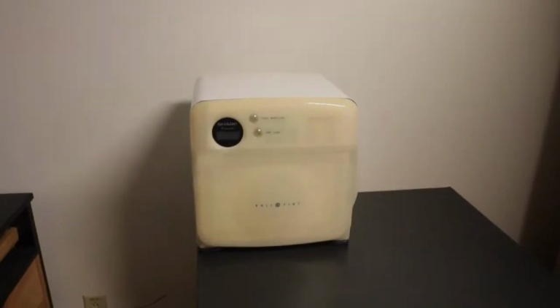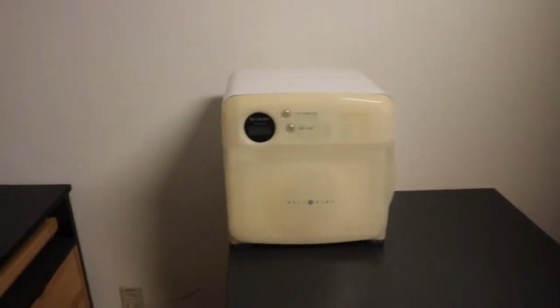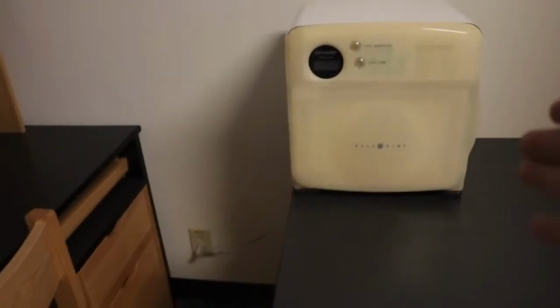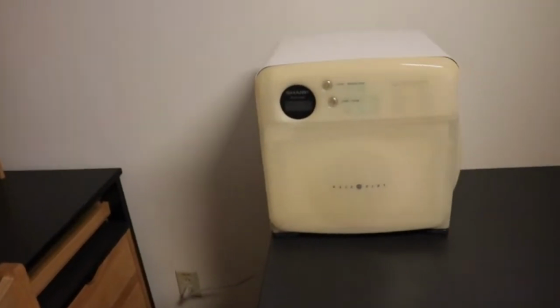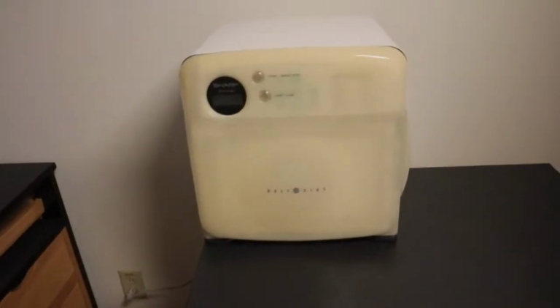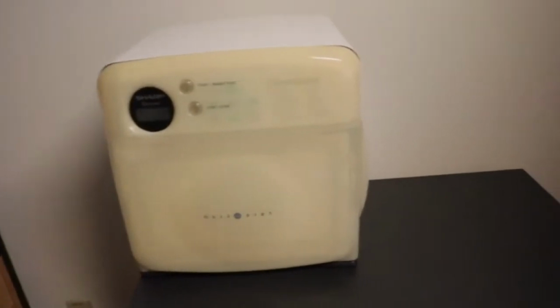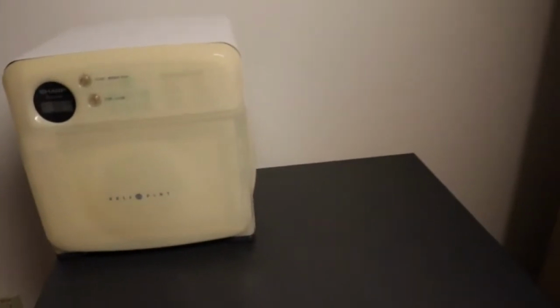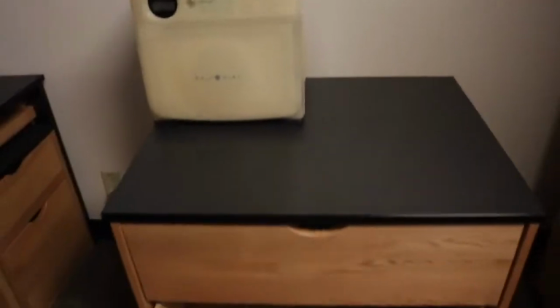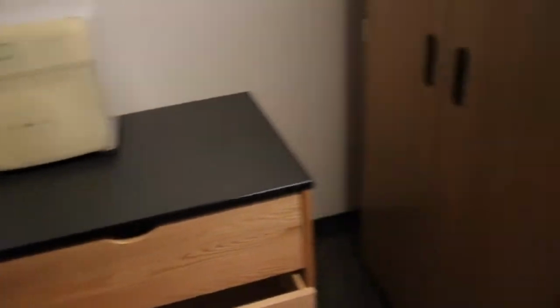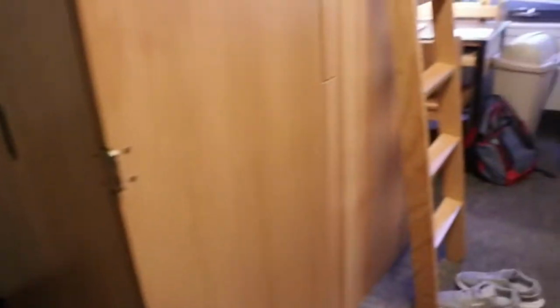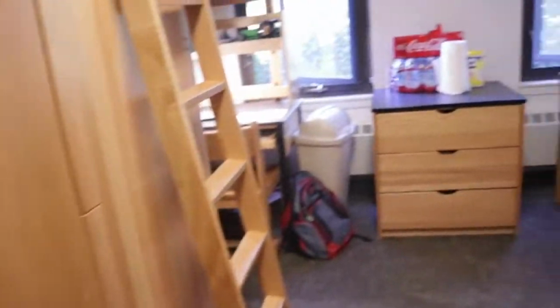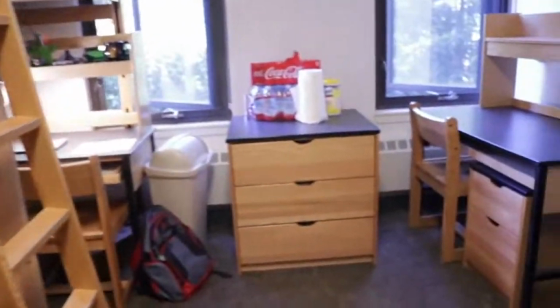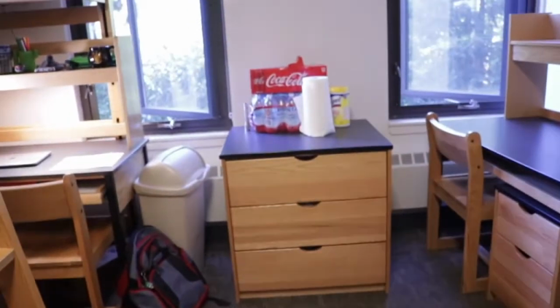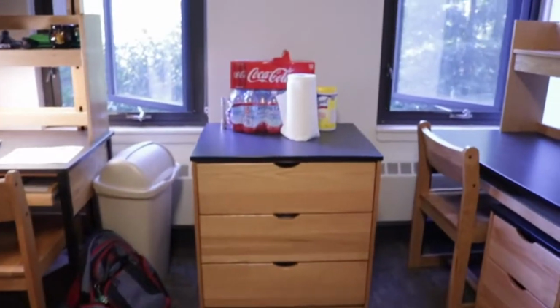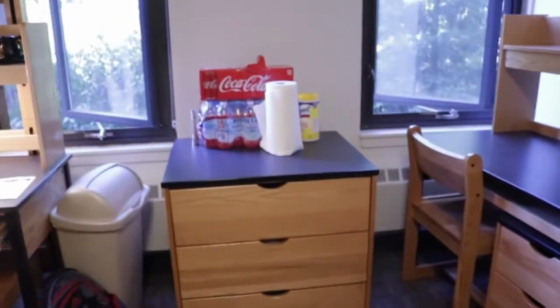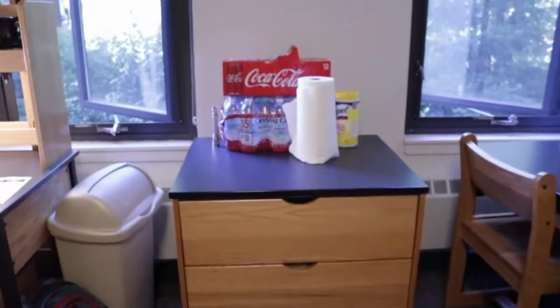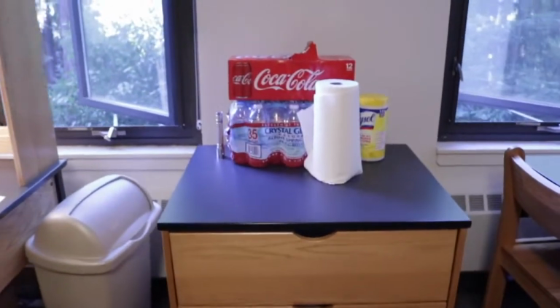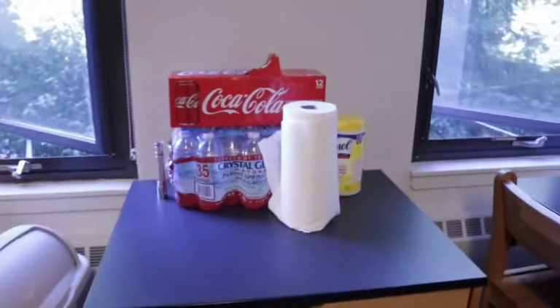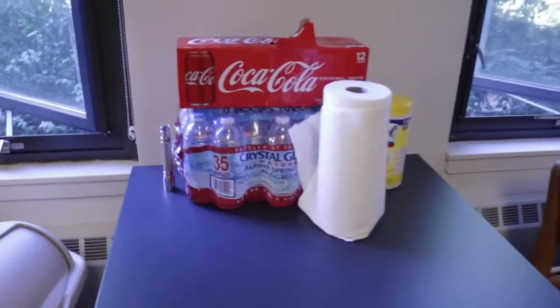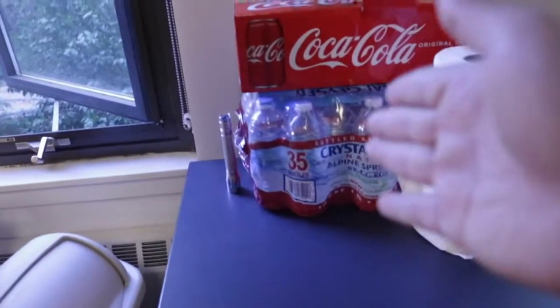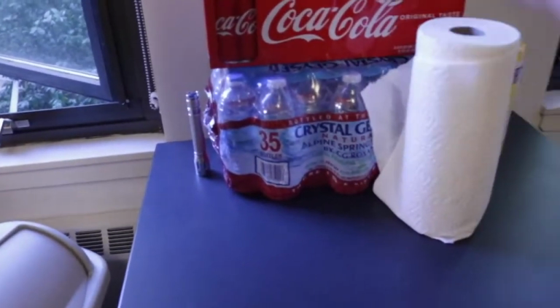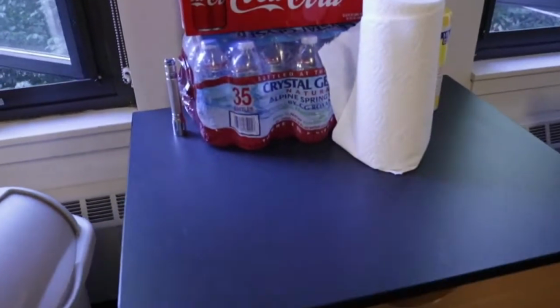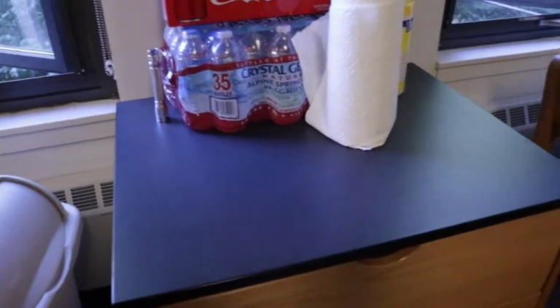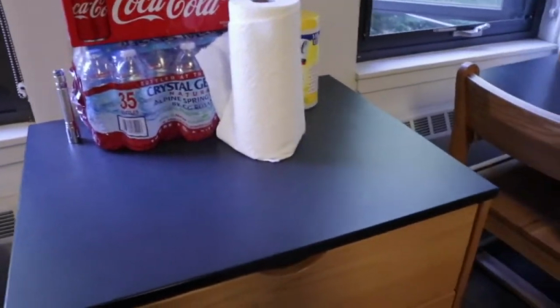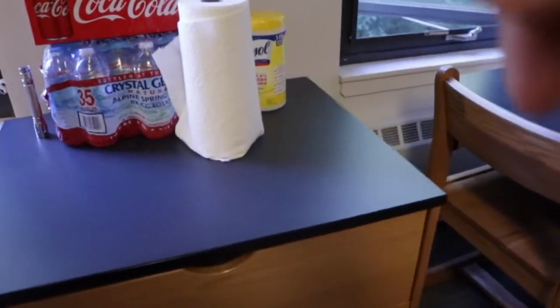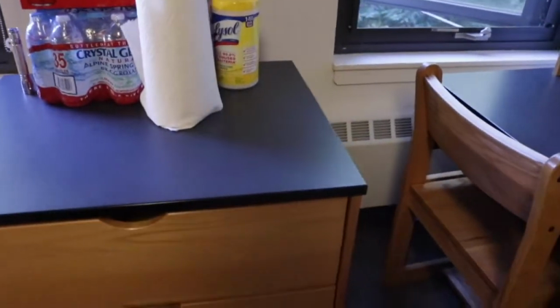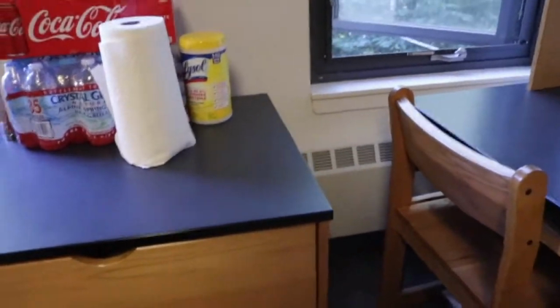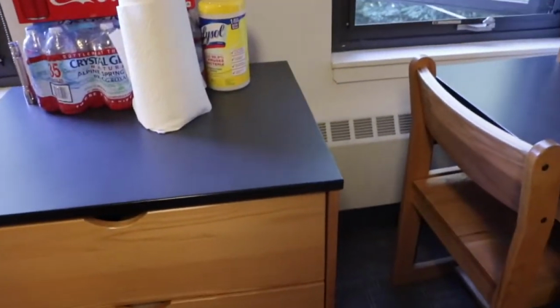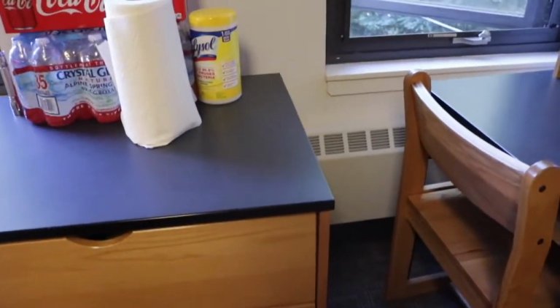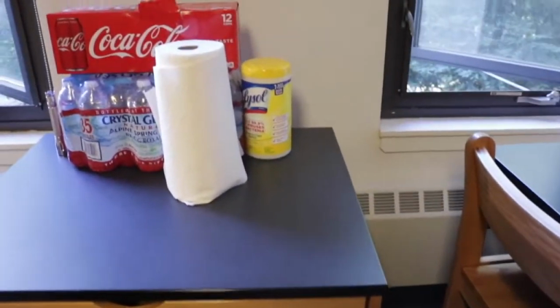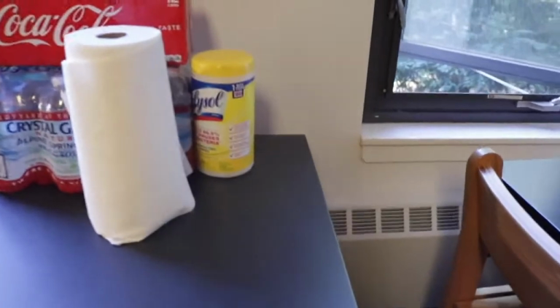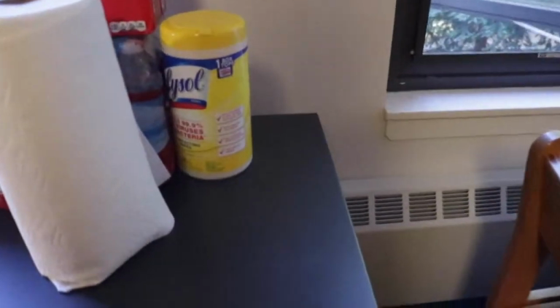I'll be using my own microwave — thanks to Jocelyn, shout out to Jocelyn. And then we've got water and sodas, towels, and some isolating supplies because I don't want to get sick.